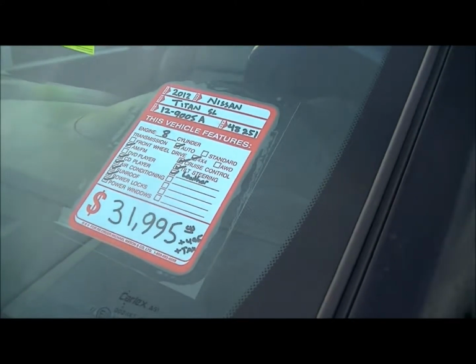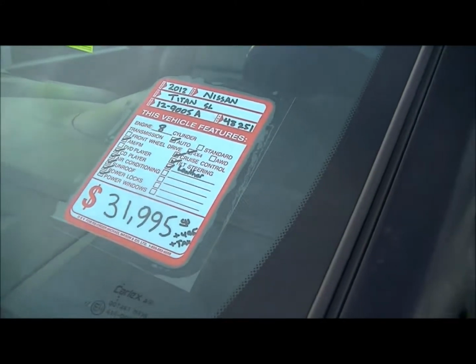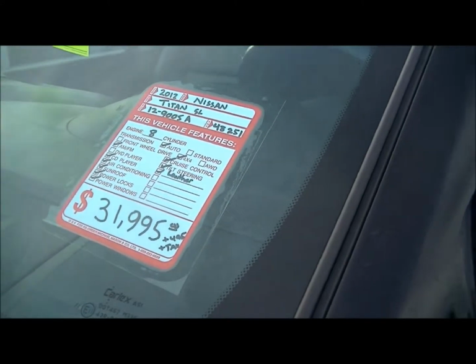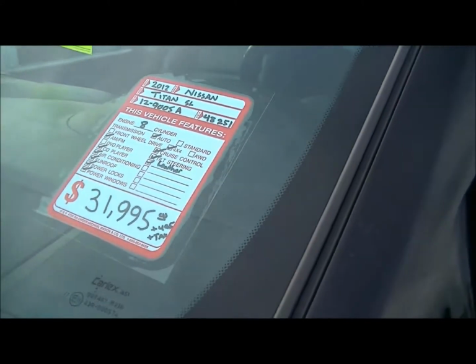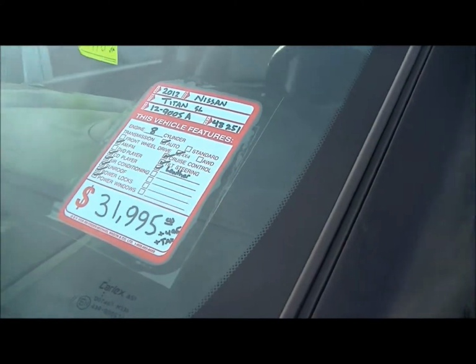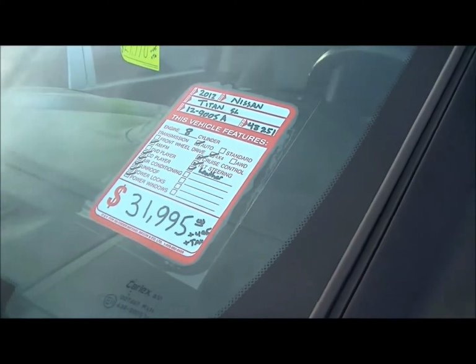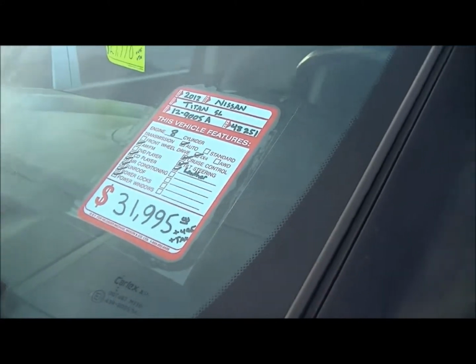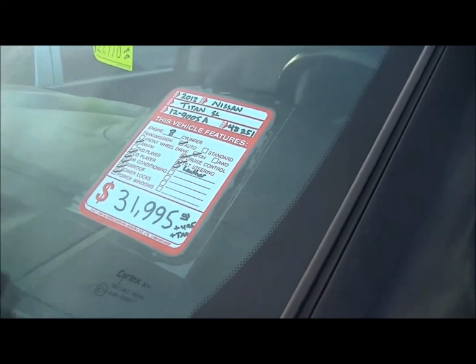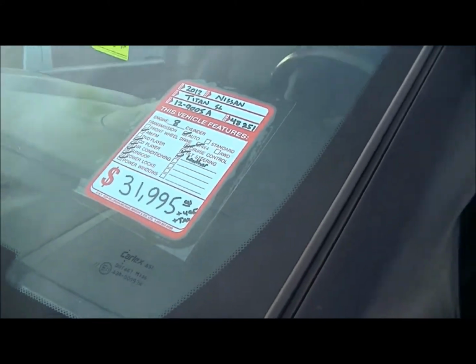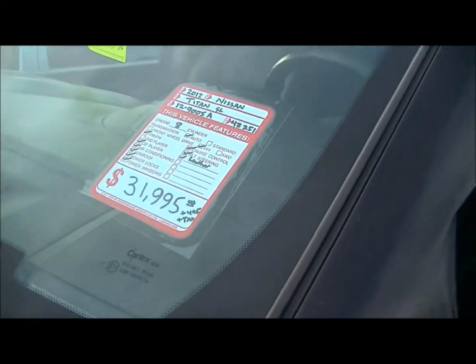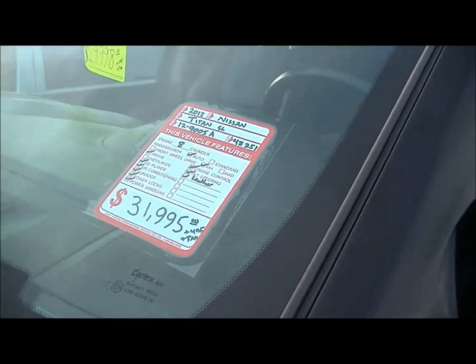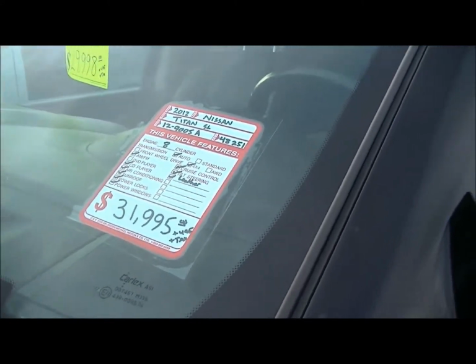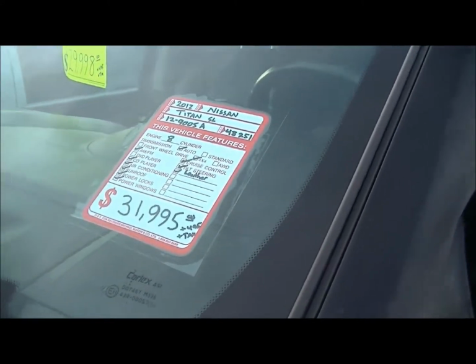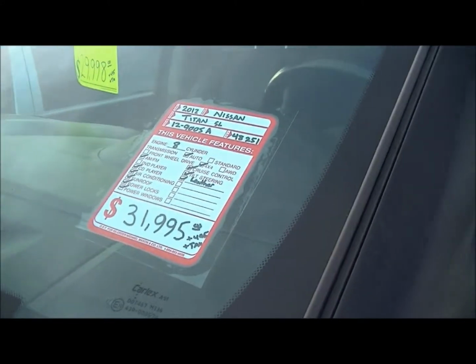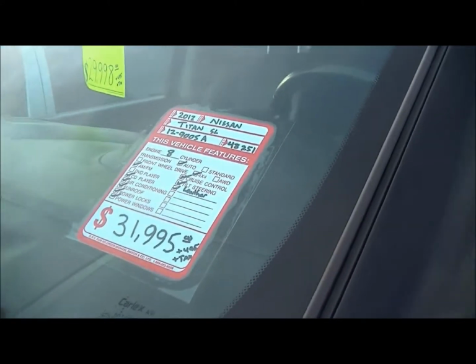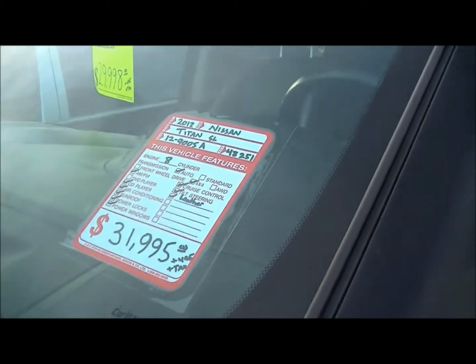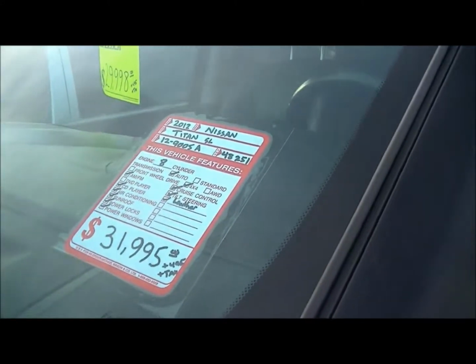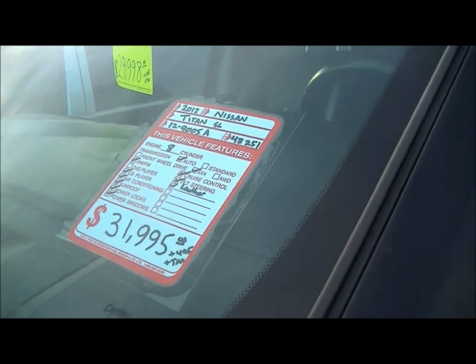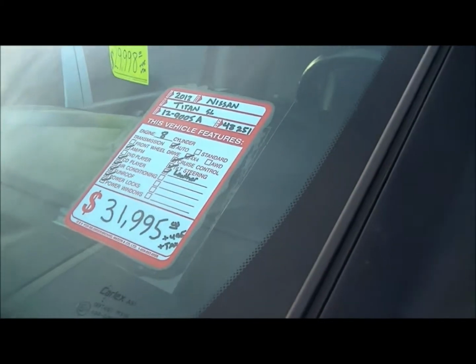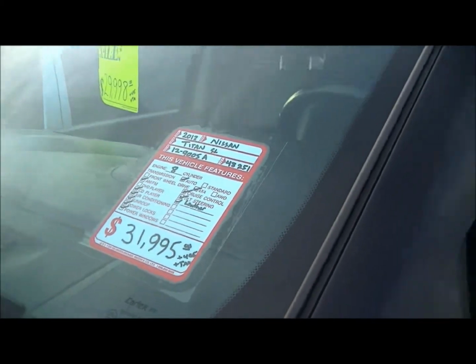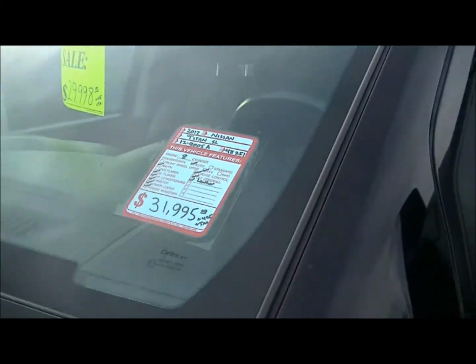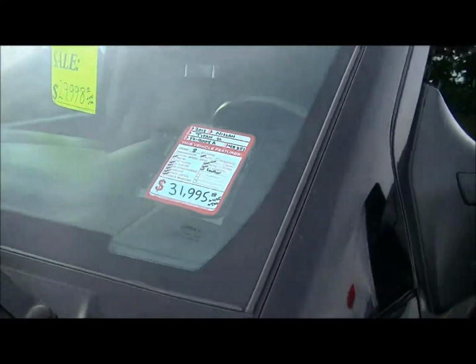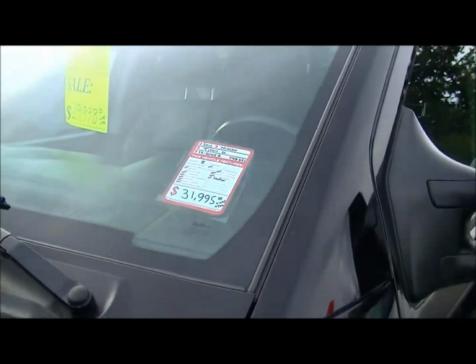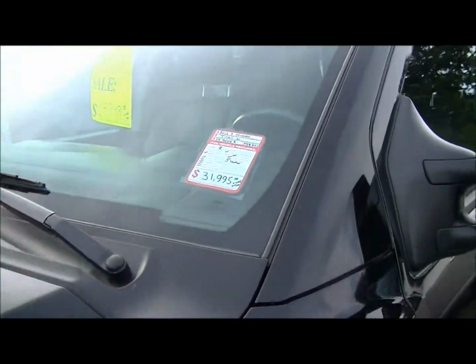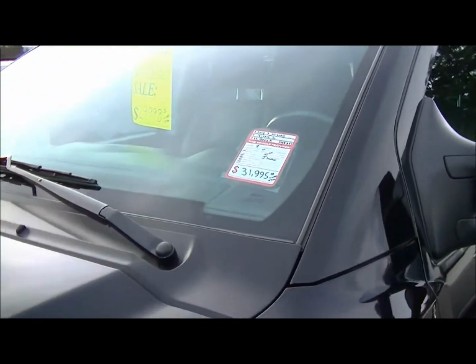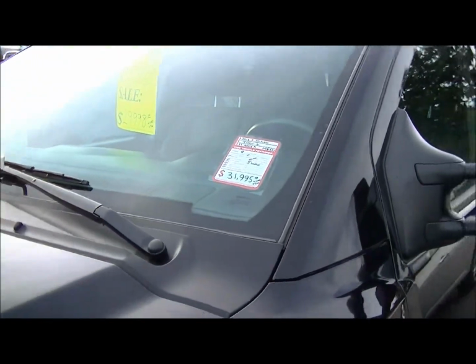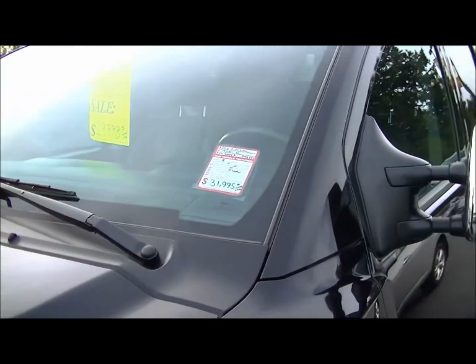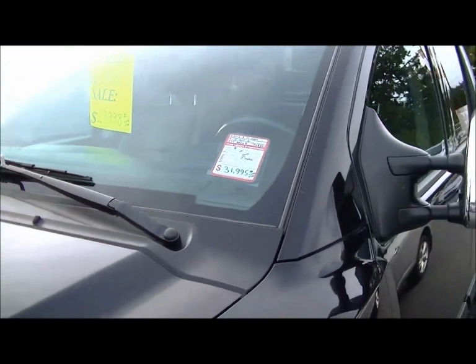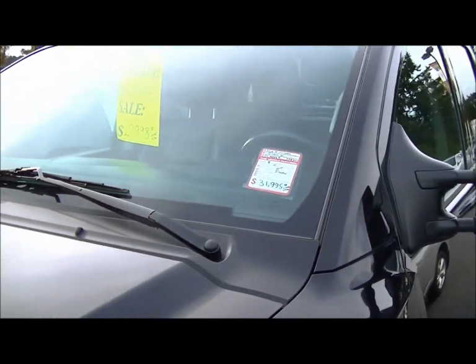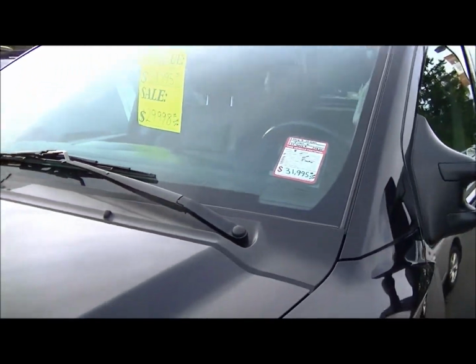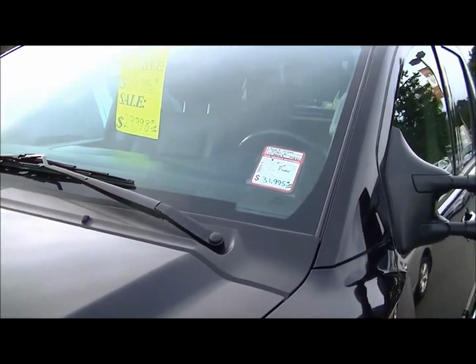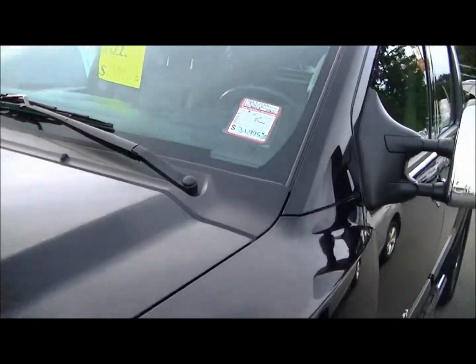Hi there, this is Lyle from Newcastle Nissan. We've got a 2012 Nissan Titan SL. It's got 48,000K on it — fairly a new addition to us.